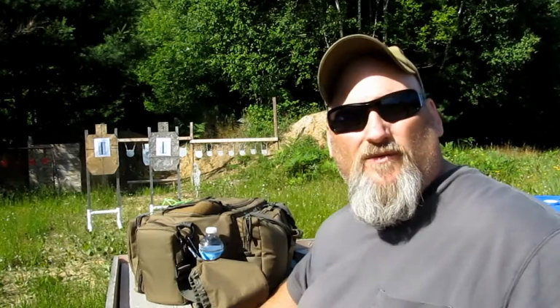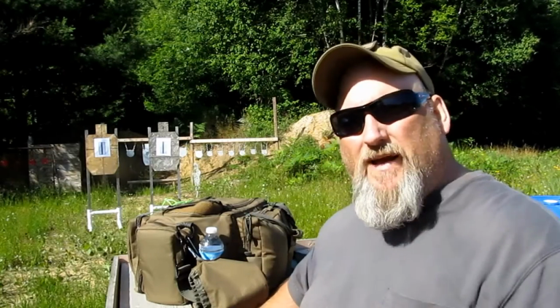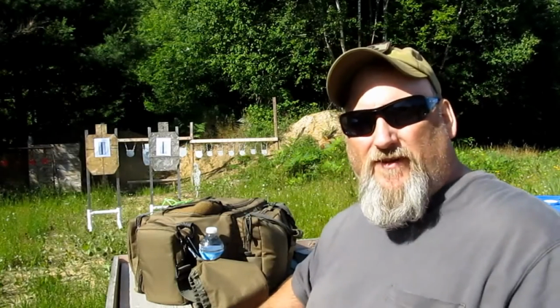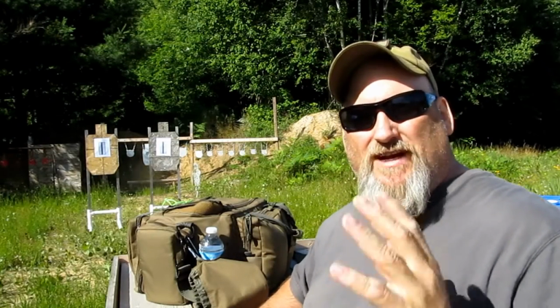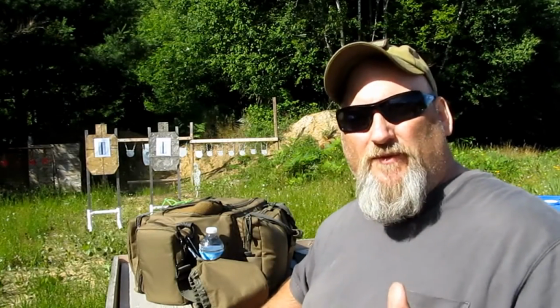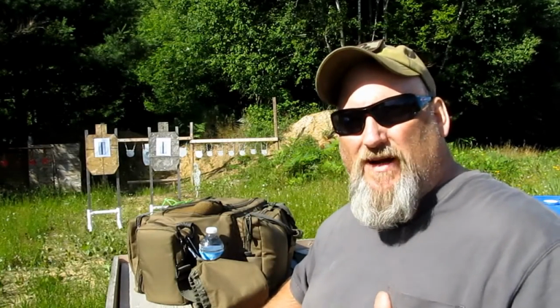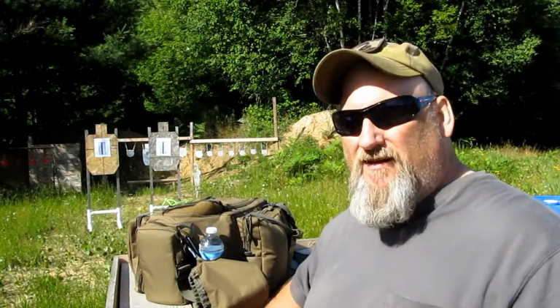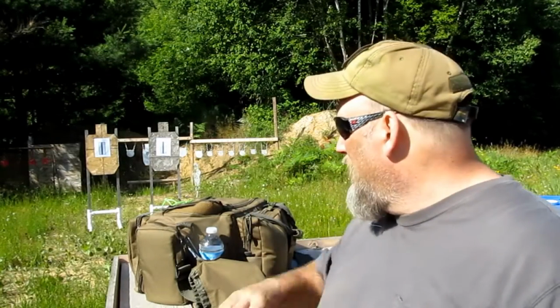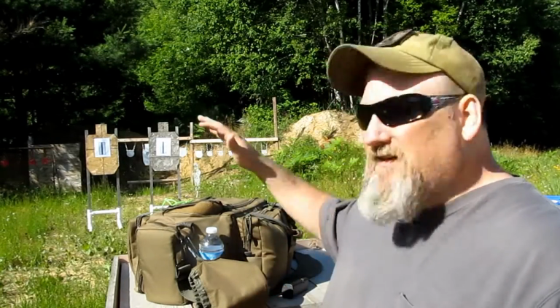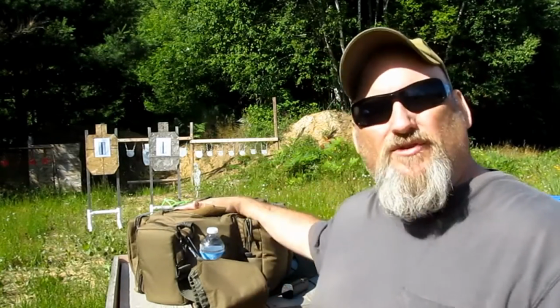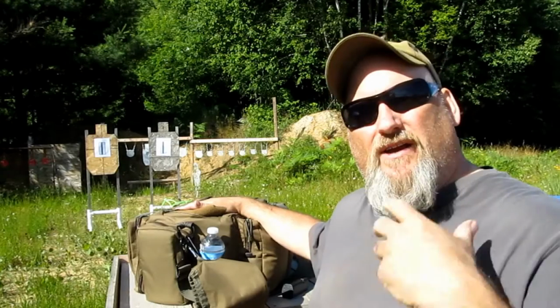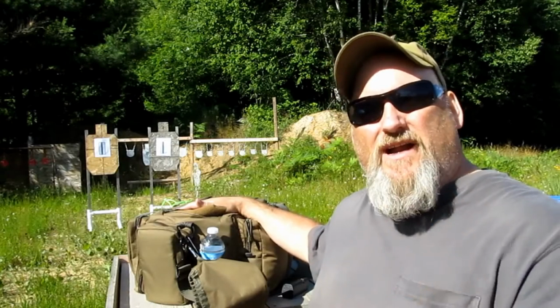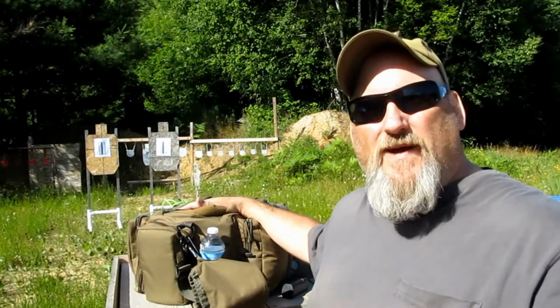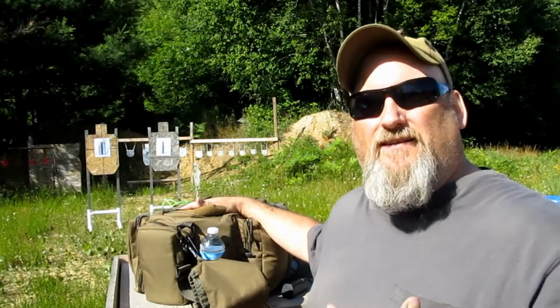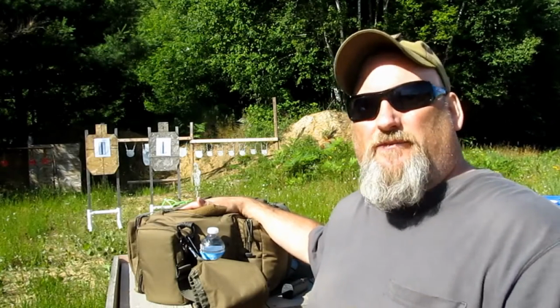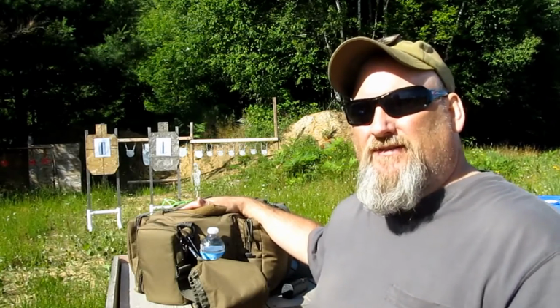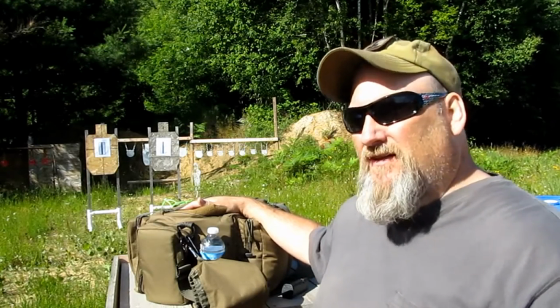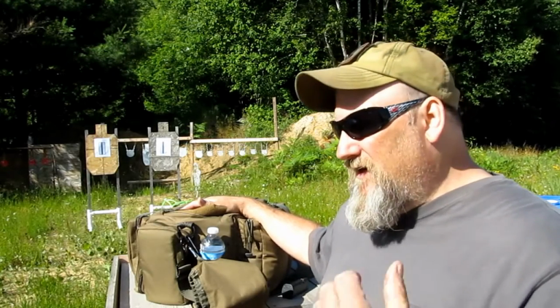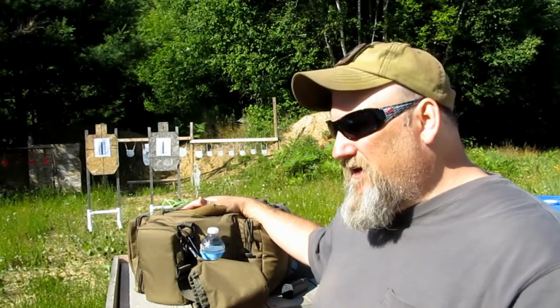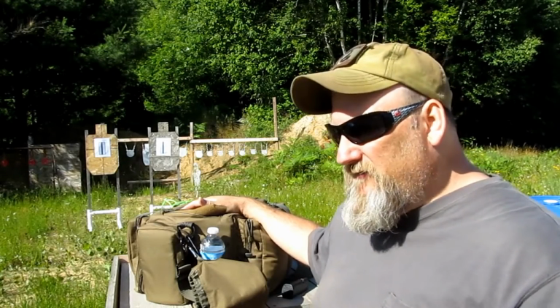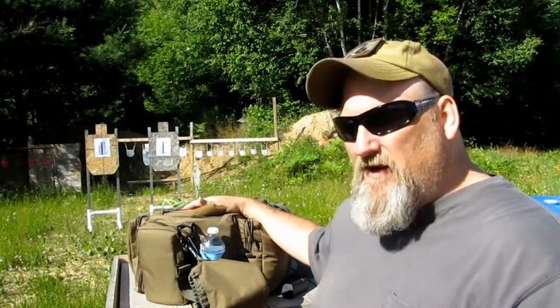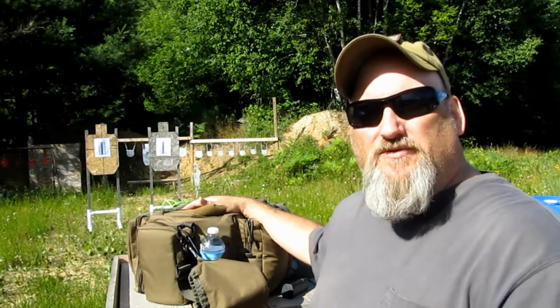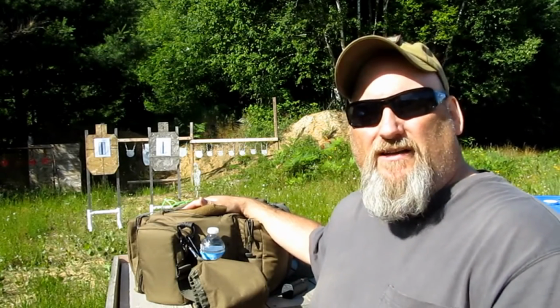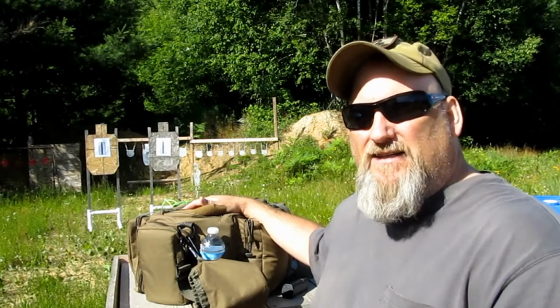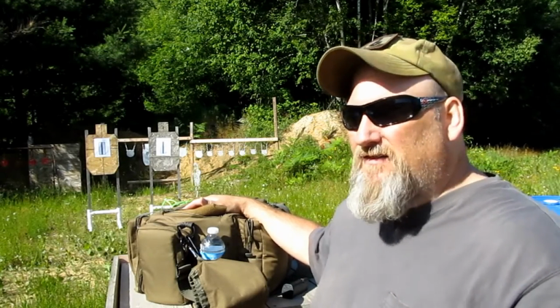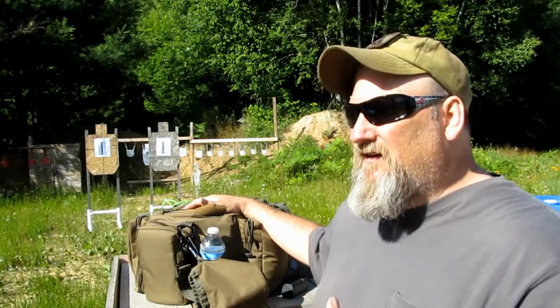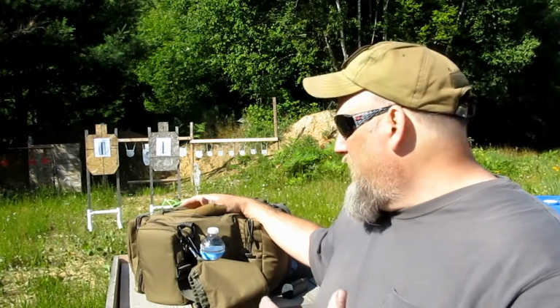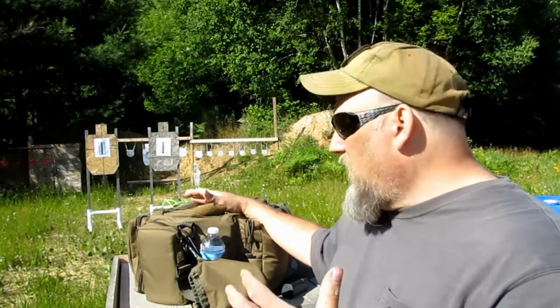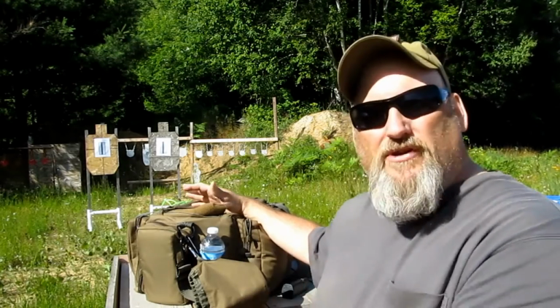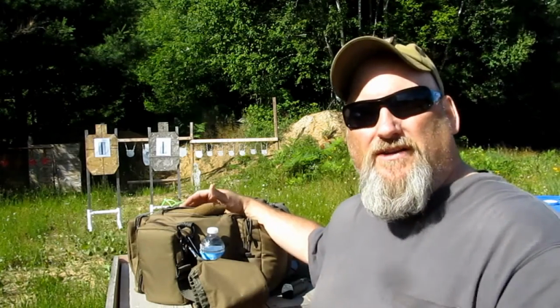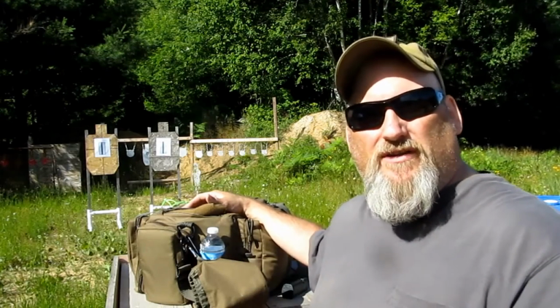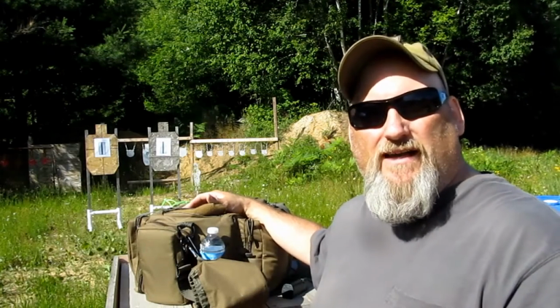Welcome back, friends. I'm John from the Live4Wile channel. Let's do a range bag dump. I just did a firearms training class and I'll show you what I took to the class.